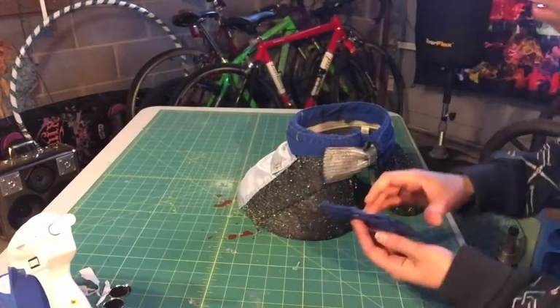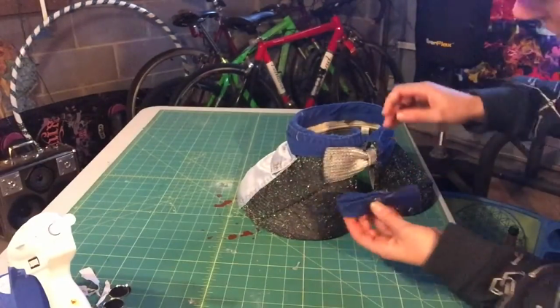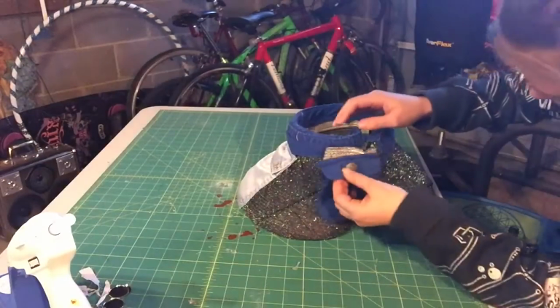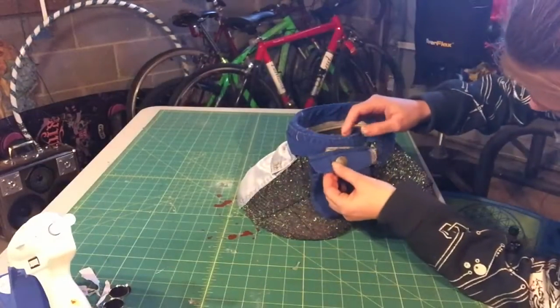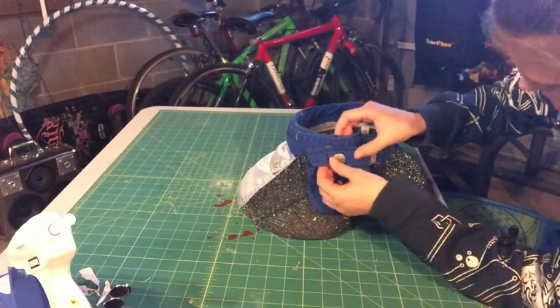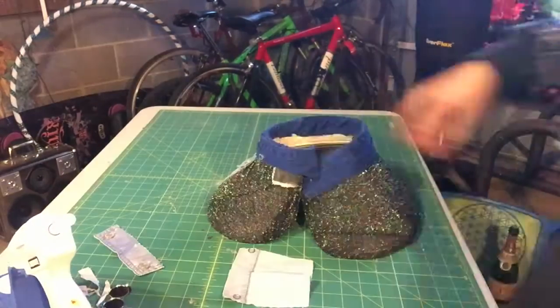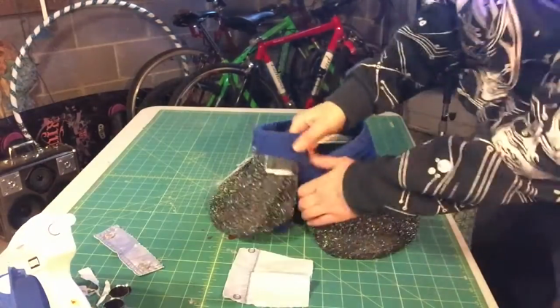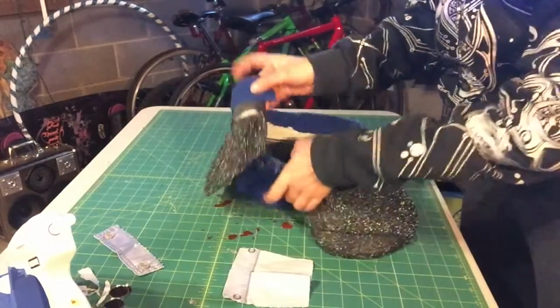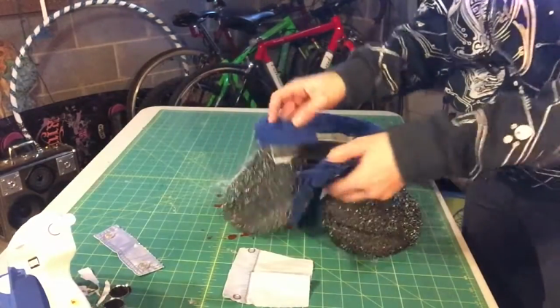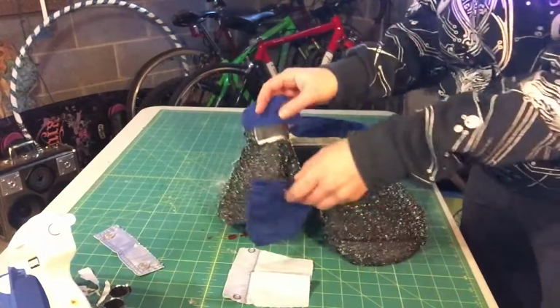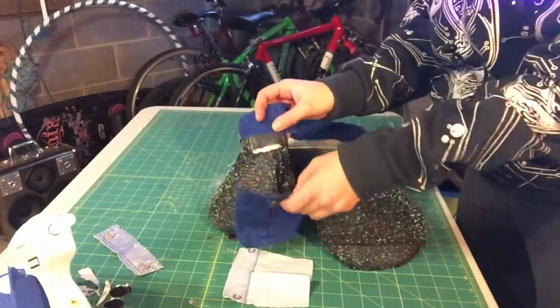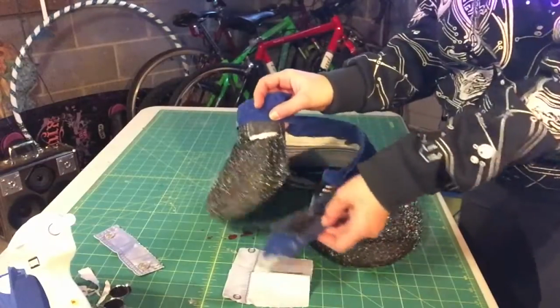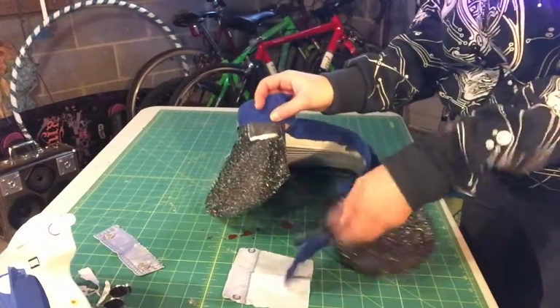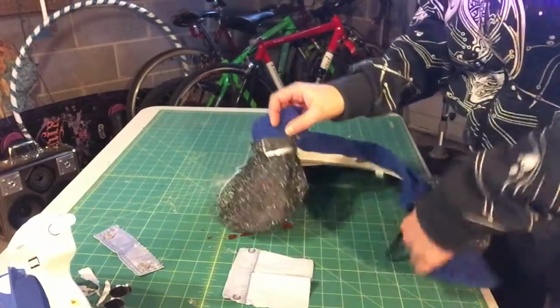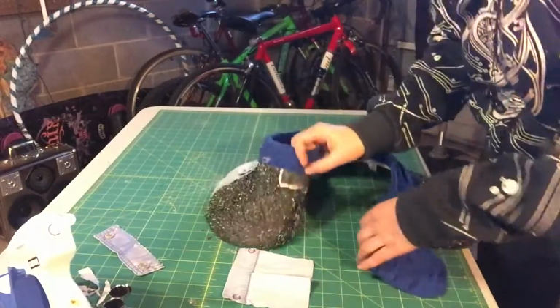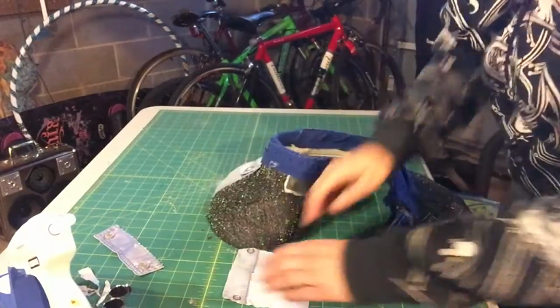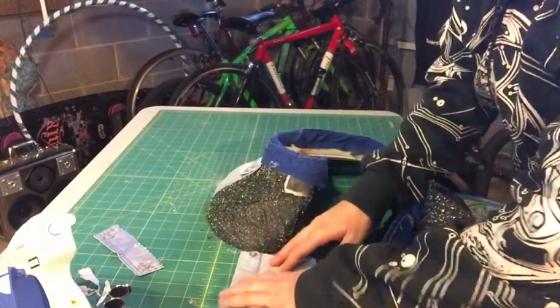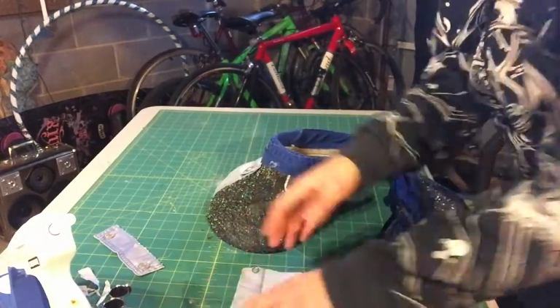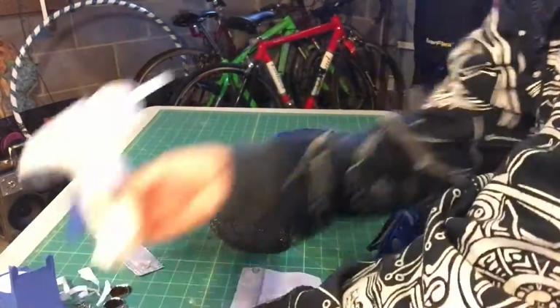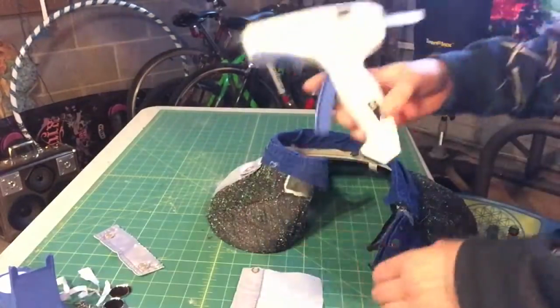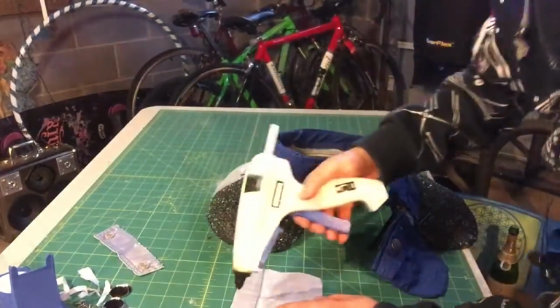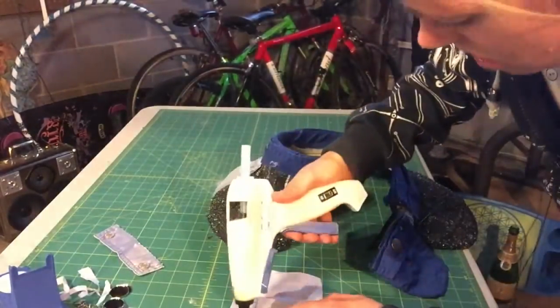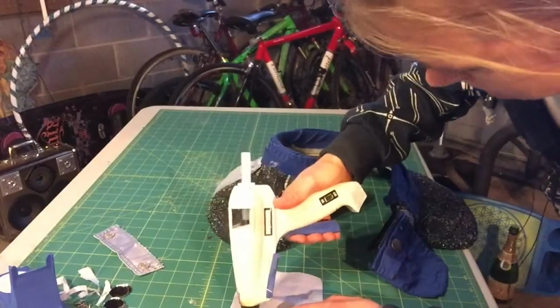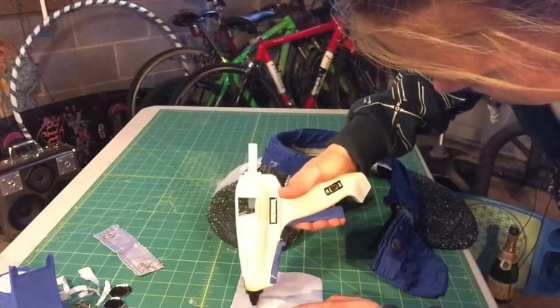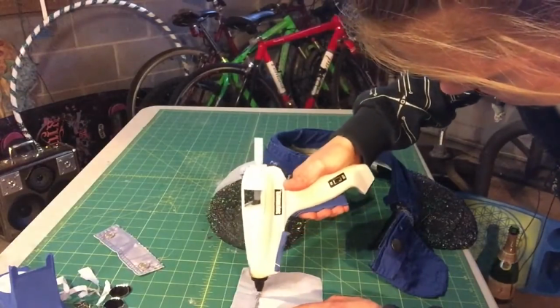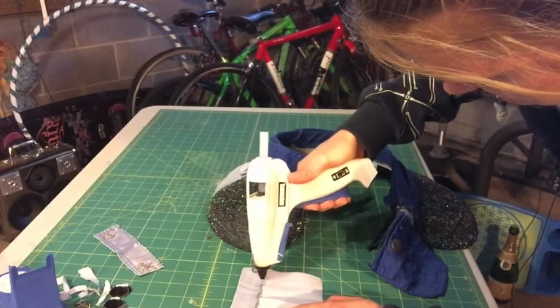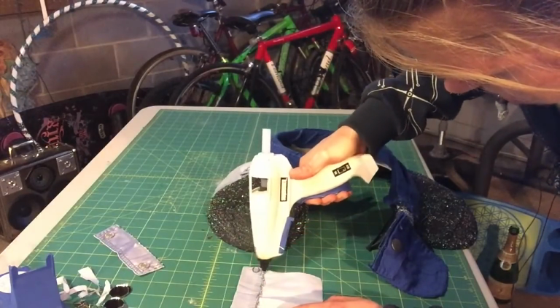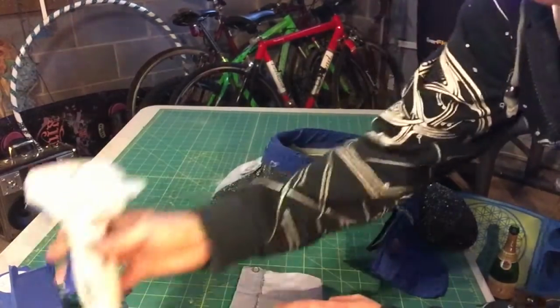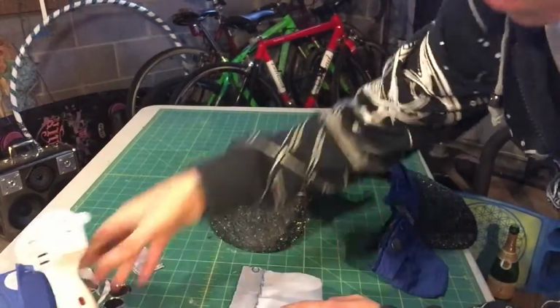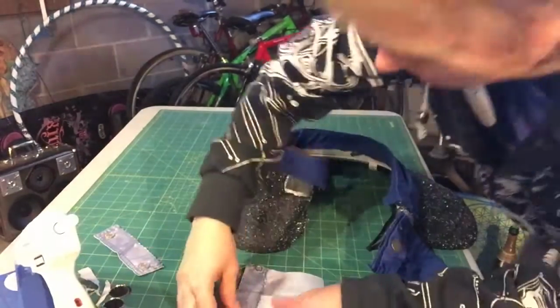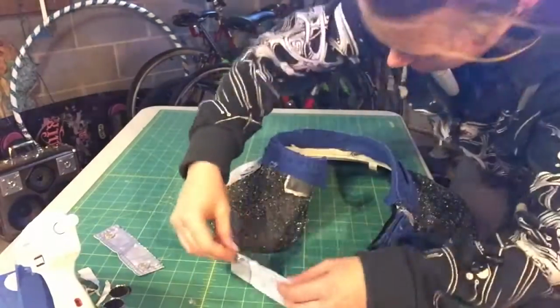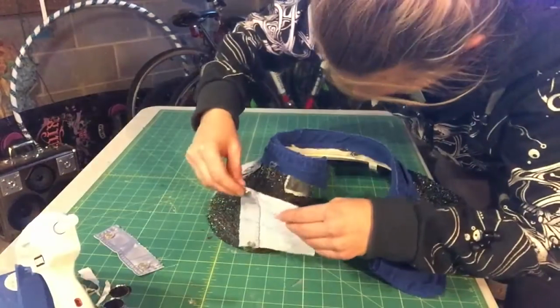One thing you want to keep in mind with certain materials is the velcro. The velcro on this visor sticks to the sparkly material and over time would tear it up. So I'm placing other material from my fanny pack pants around the velcro section to protect the sparkly part.